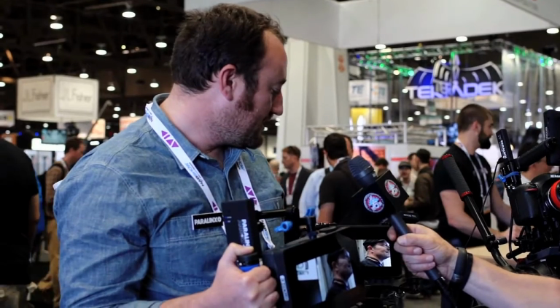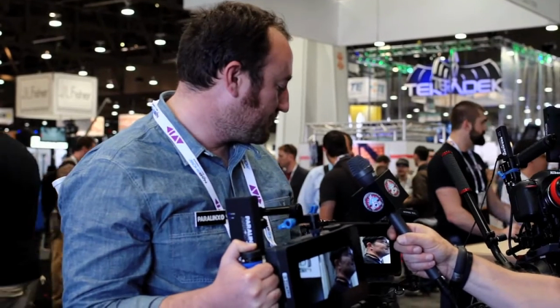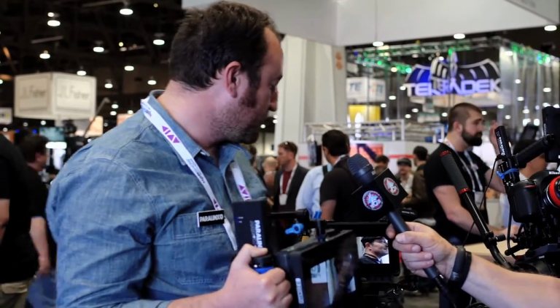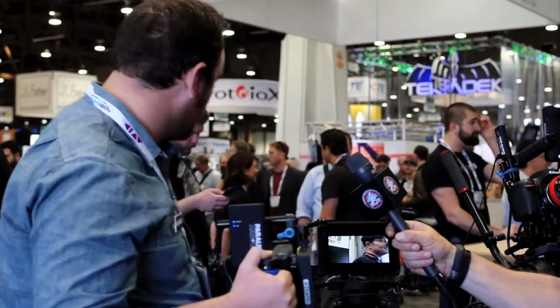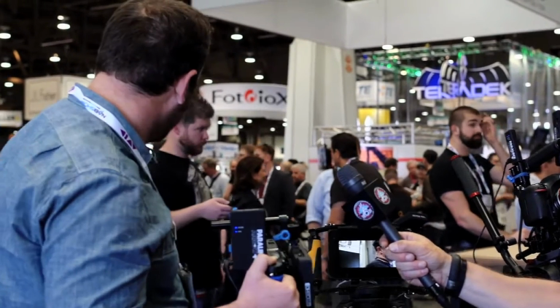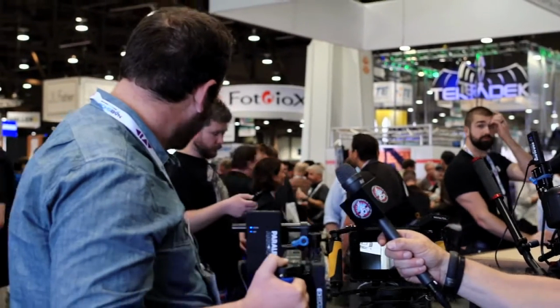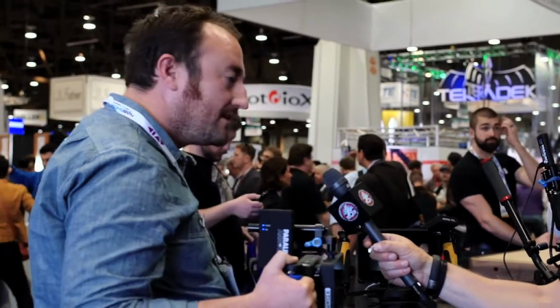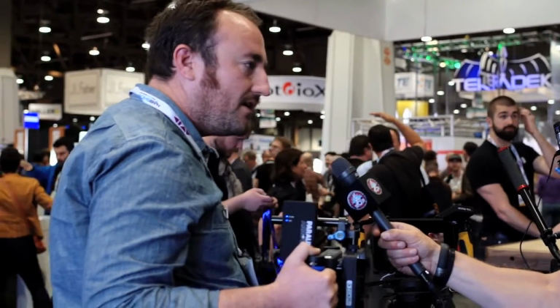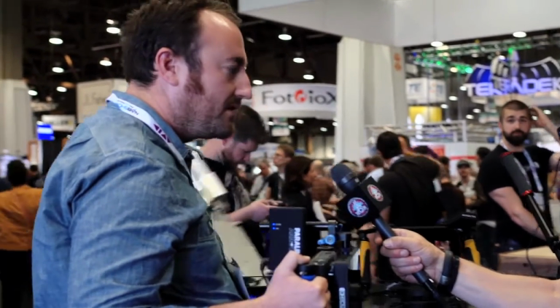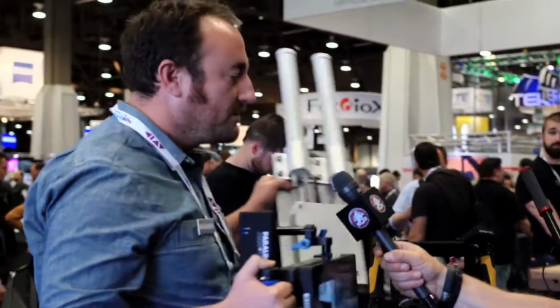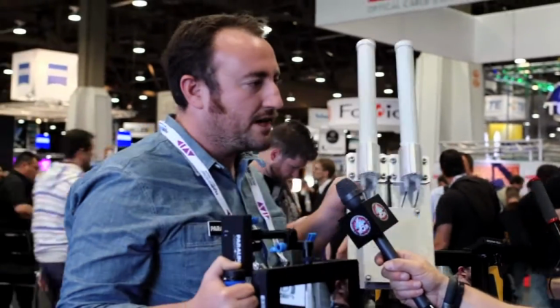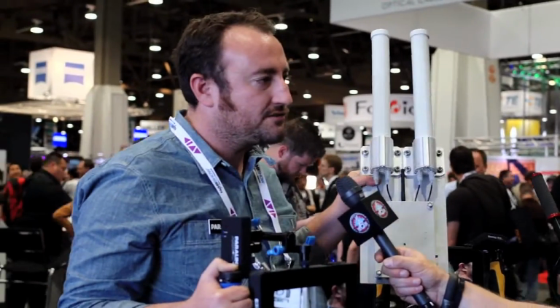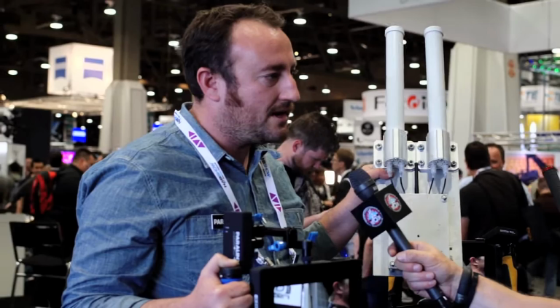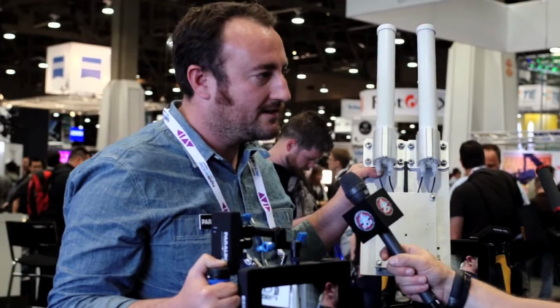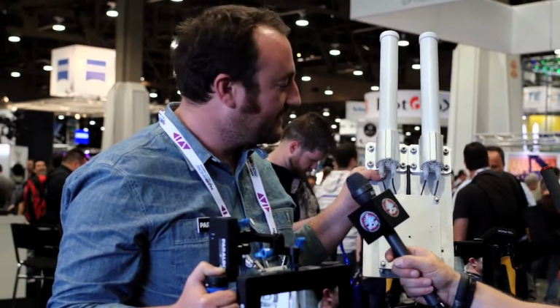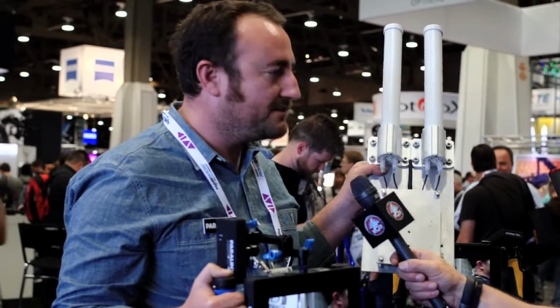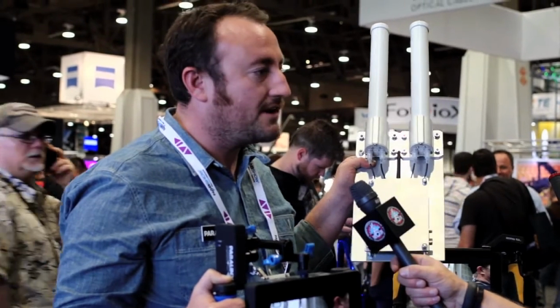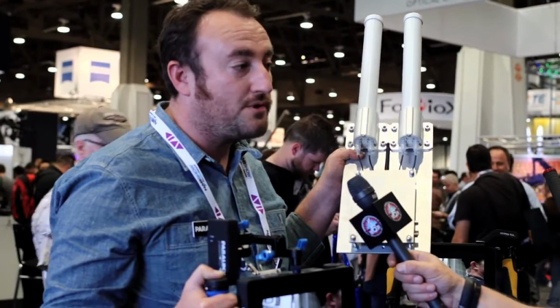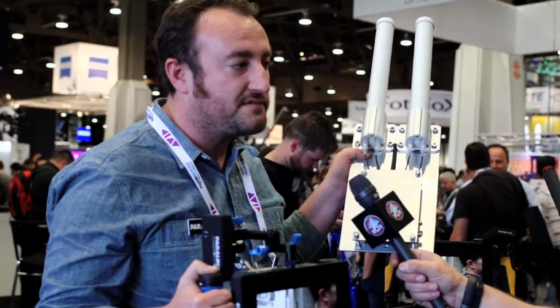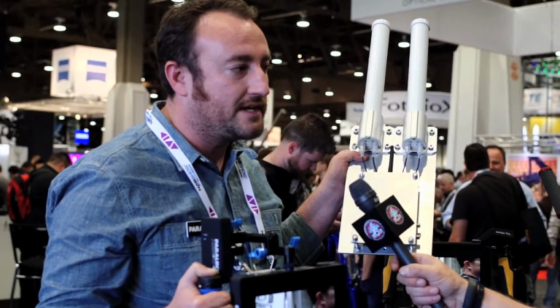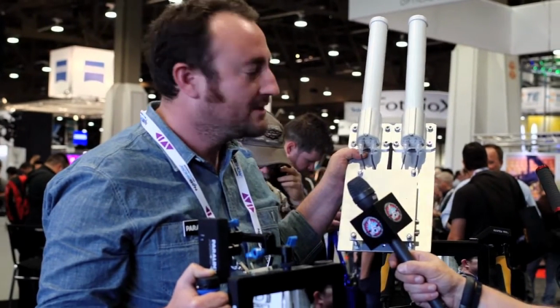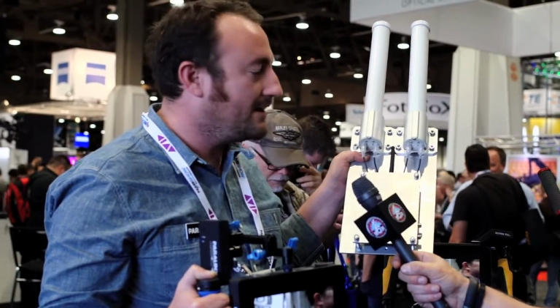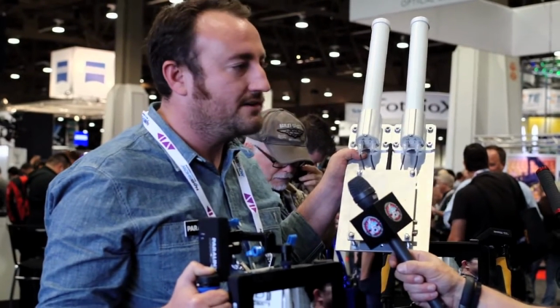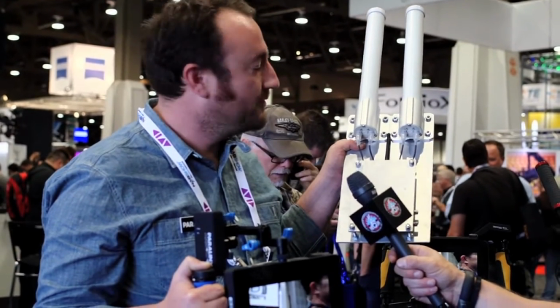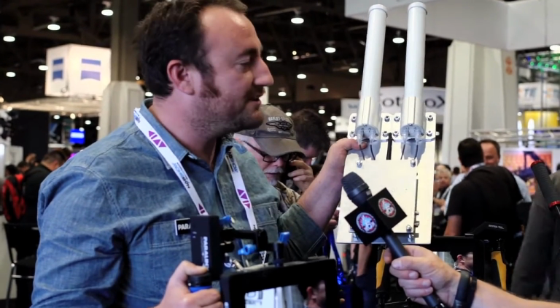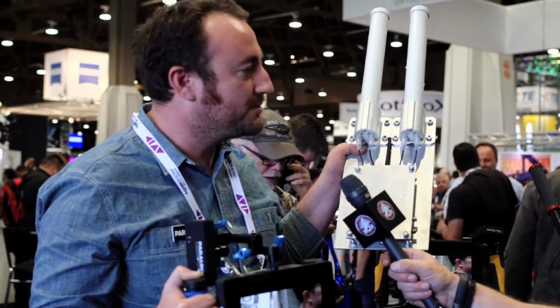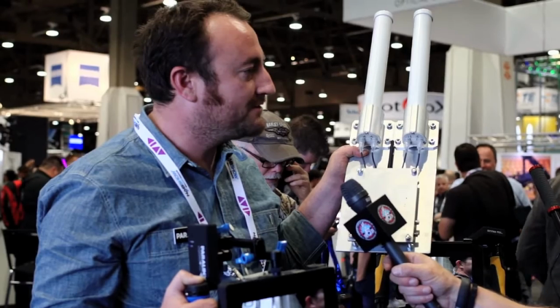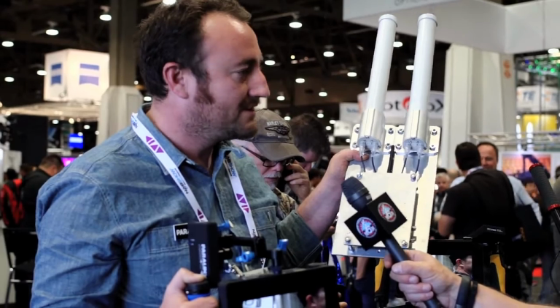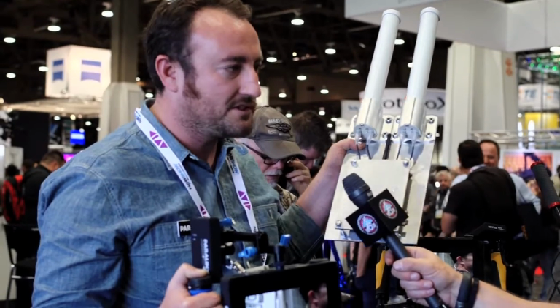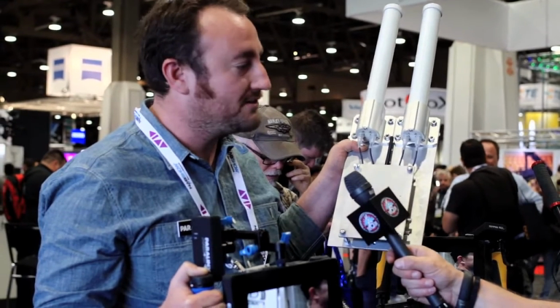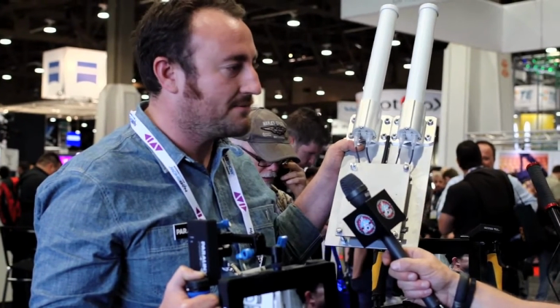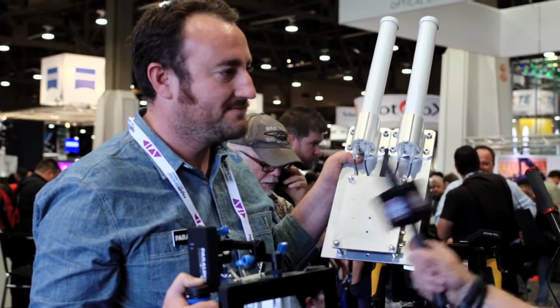We've also got a new receiver called the Paralynx Tomahawk, and this has up to 1,200 feet range. Price to be announced, release date this summer.